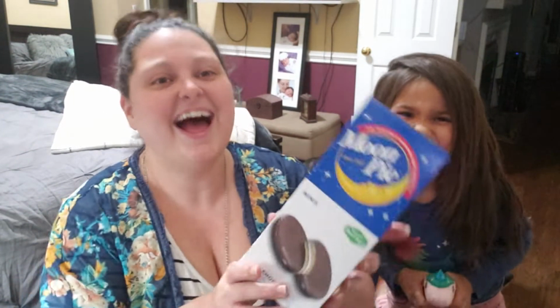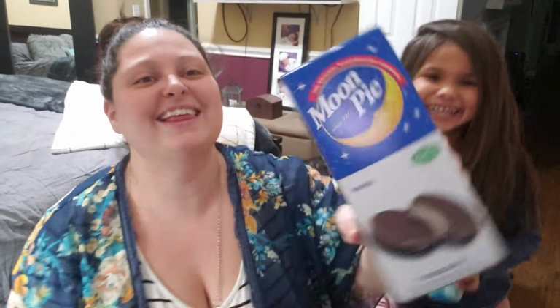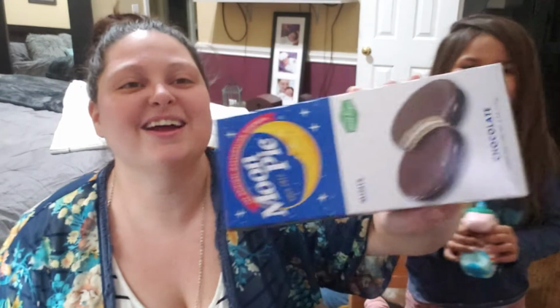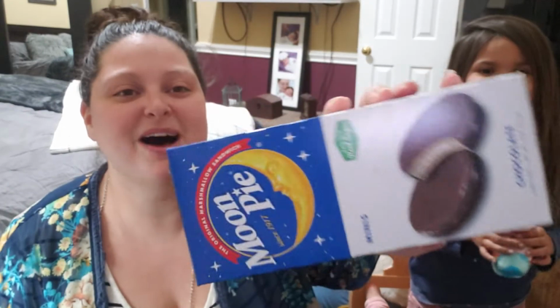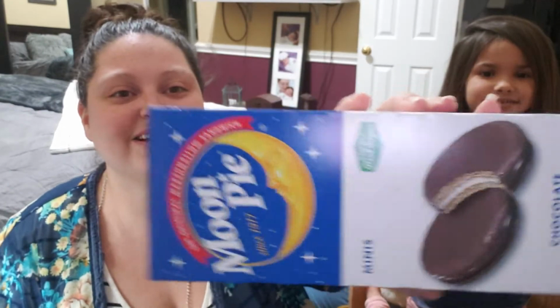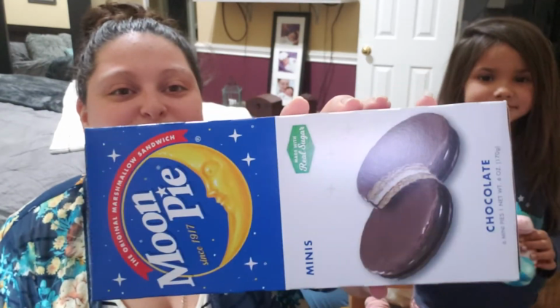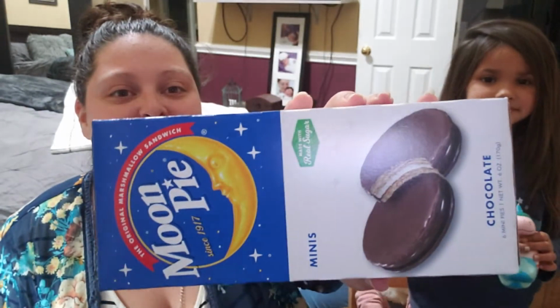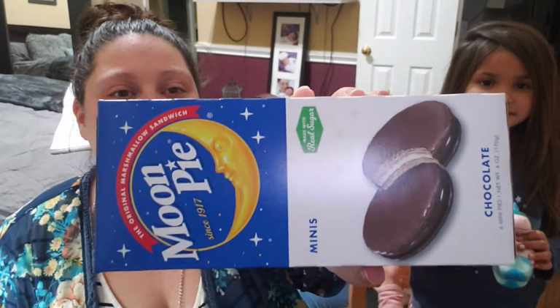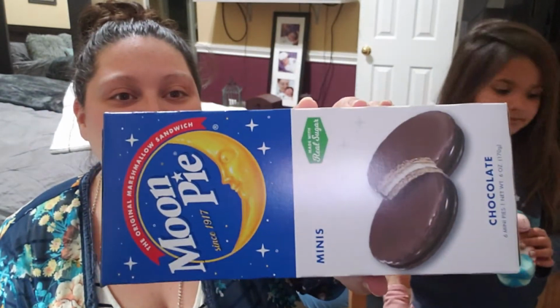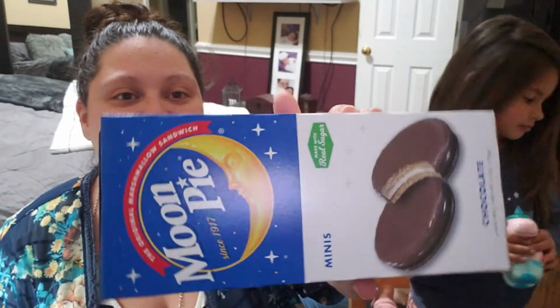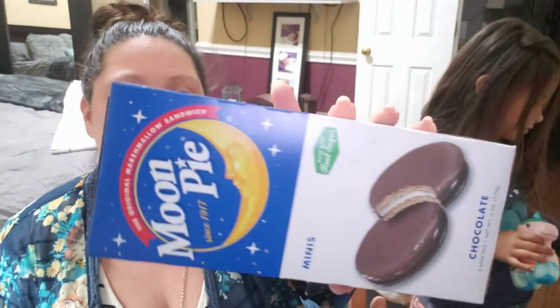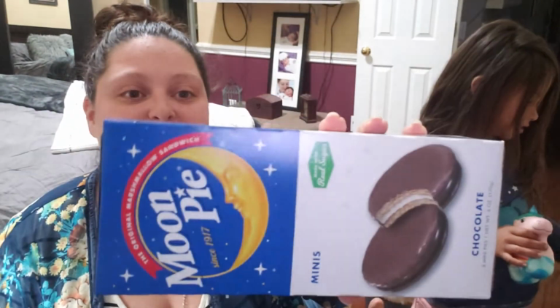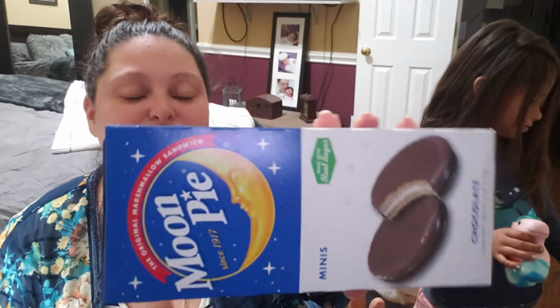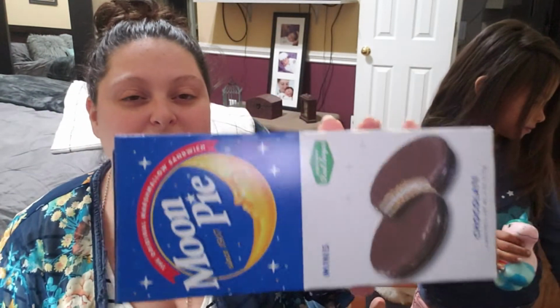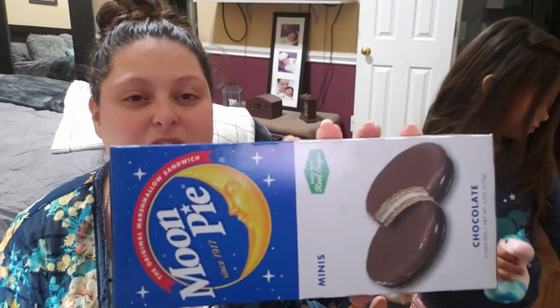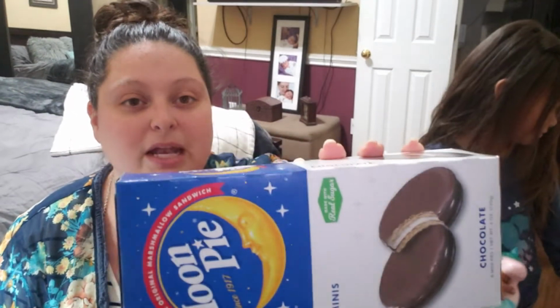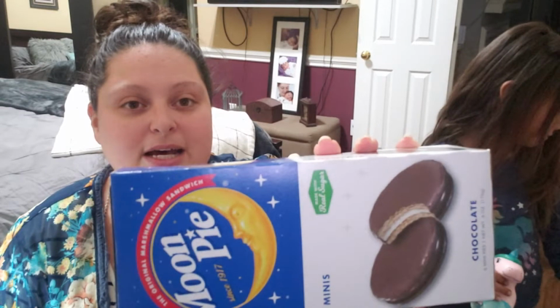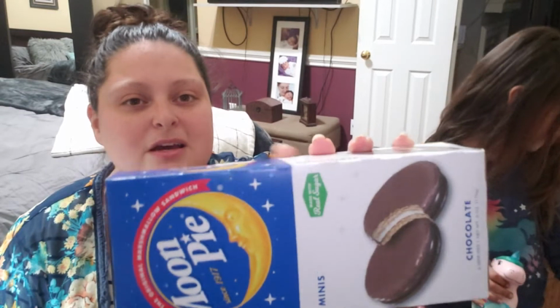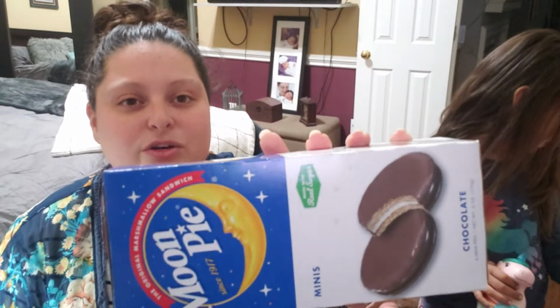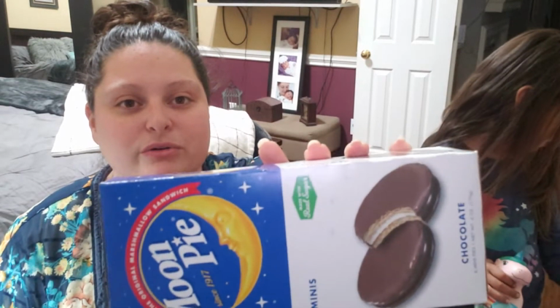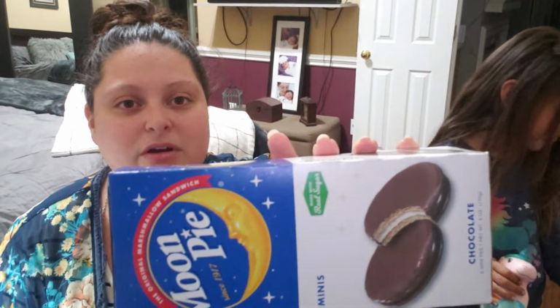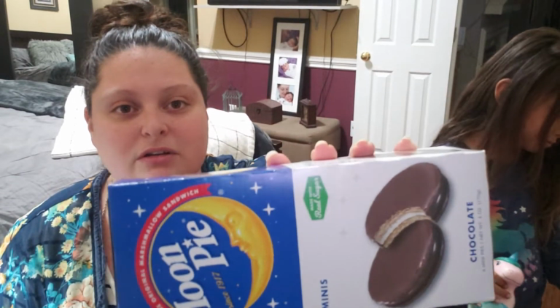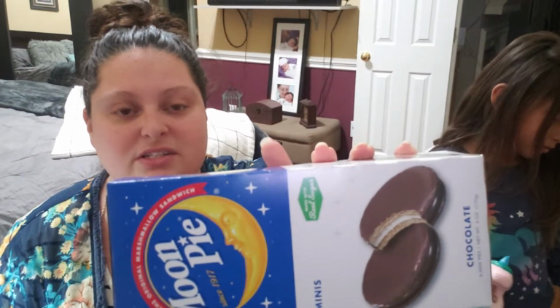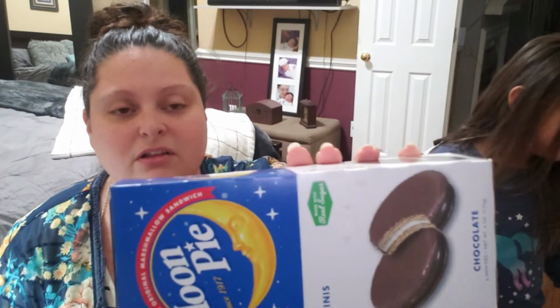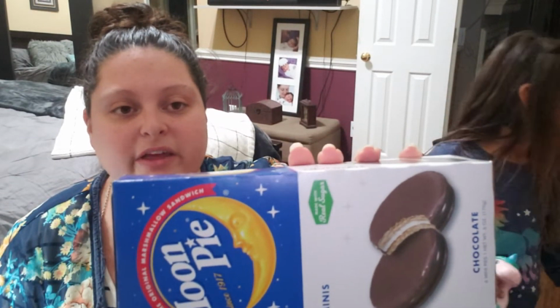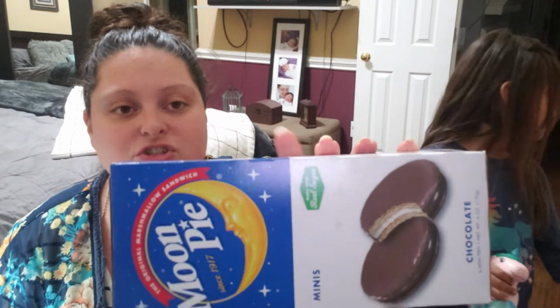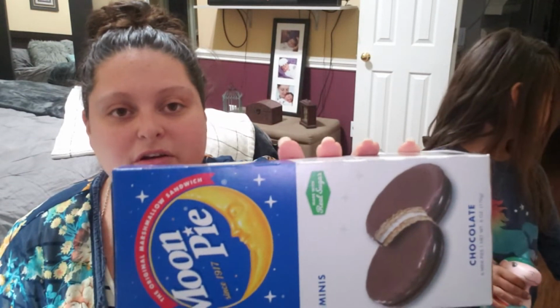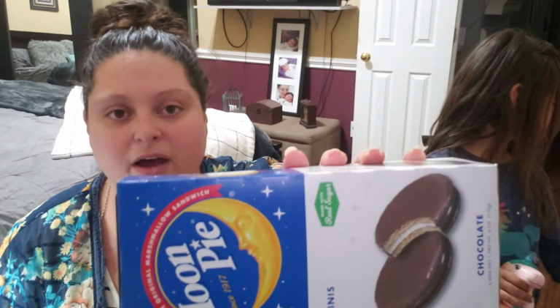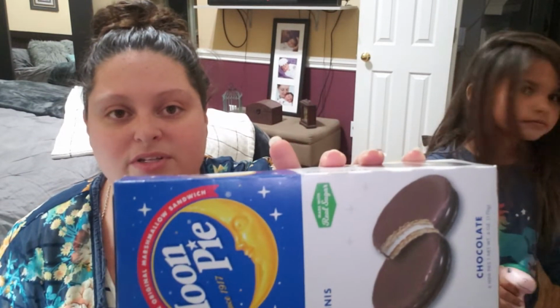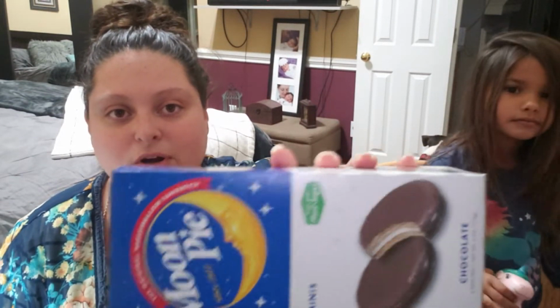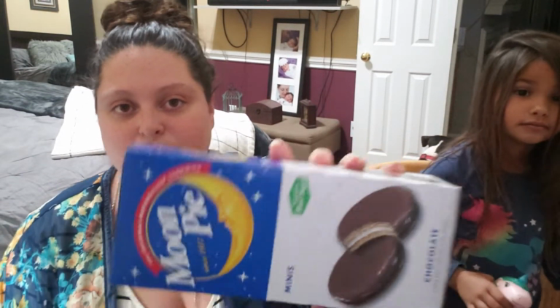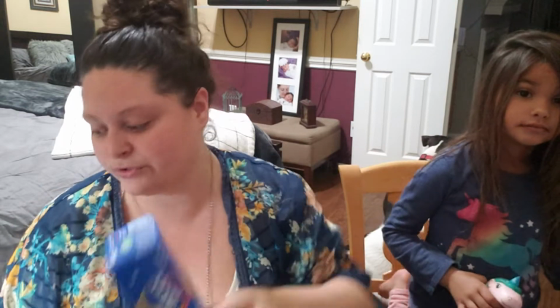Then I got a box of moon pies for her. She loves moon pies. These are the mini size, so it's just a lot less junk at one time — just a little dessert for her.